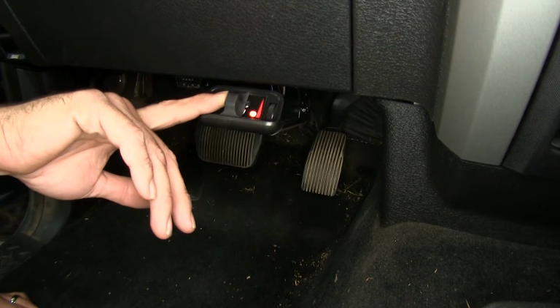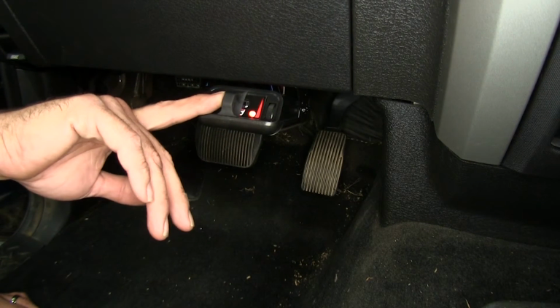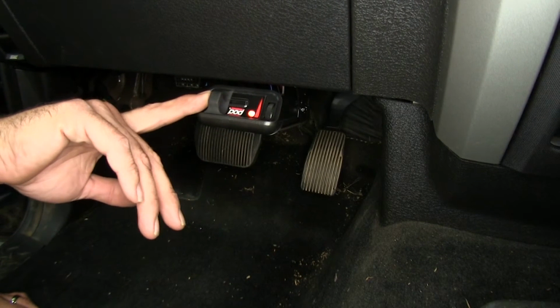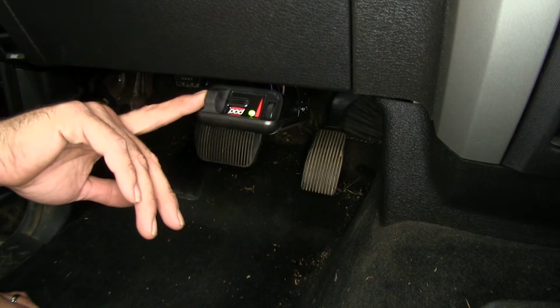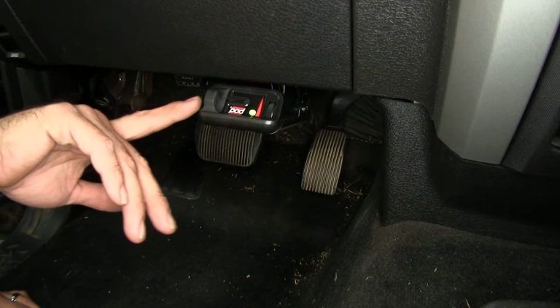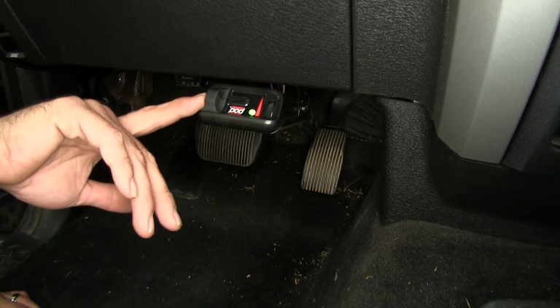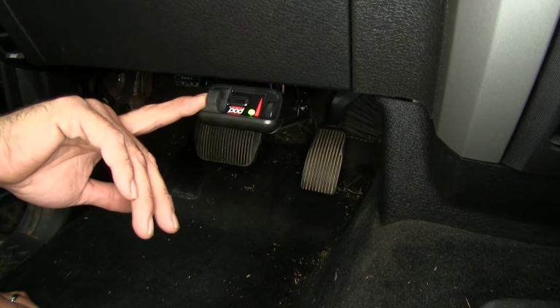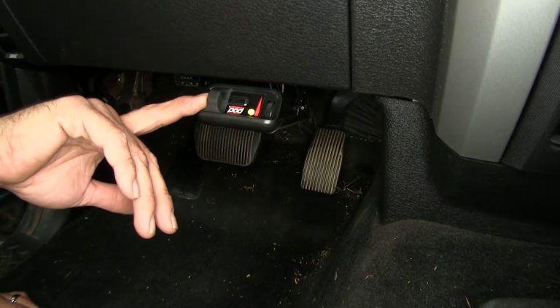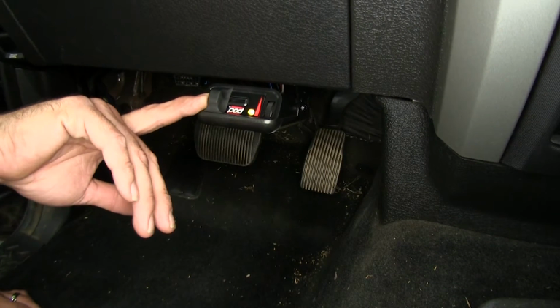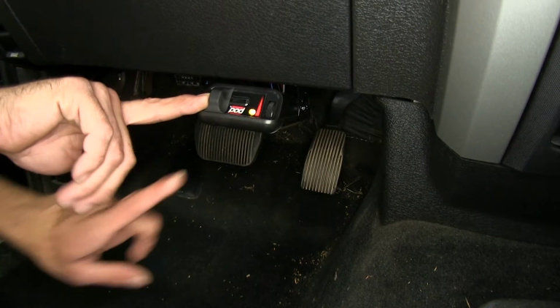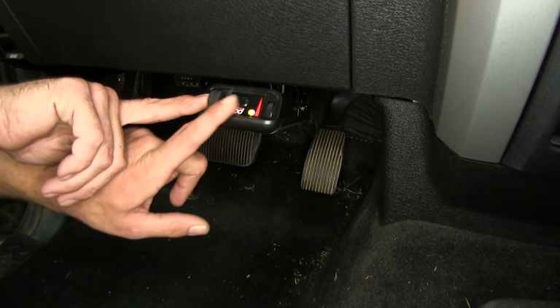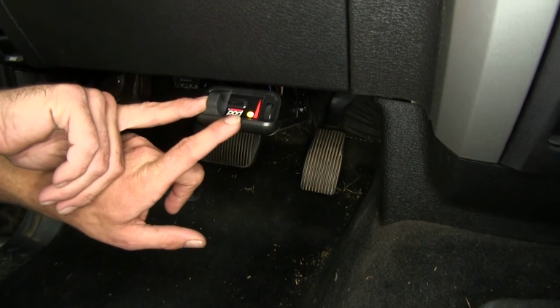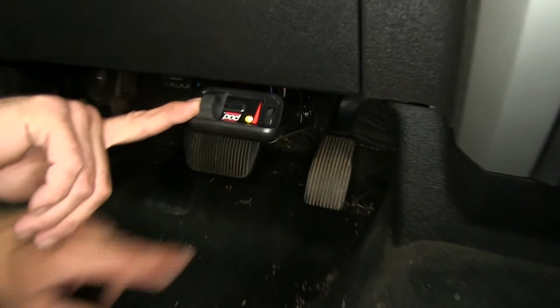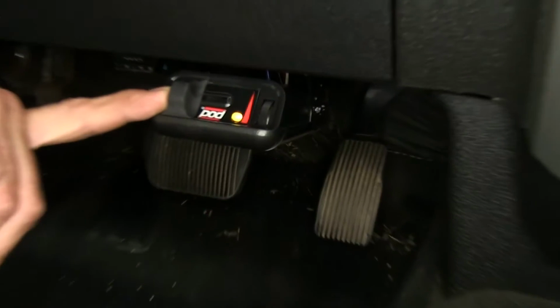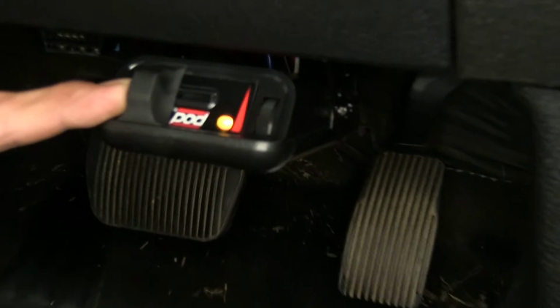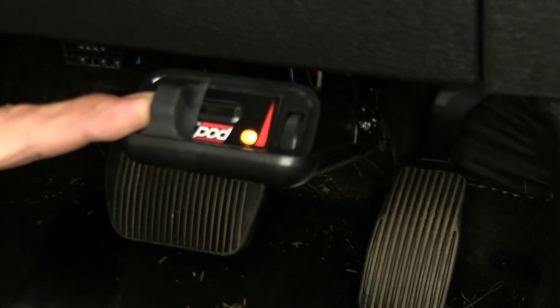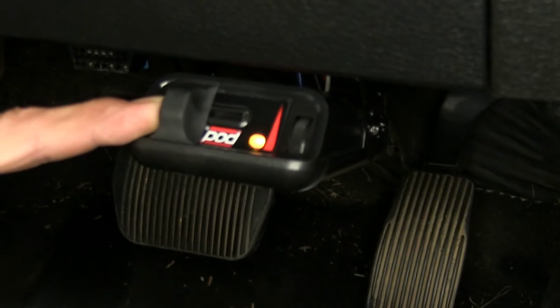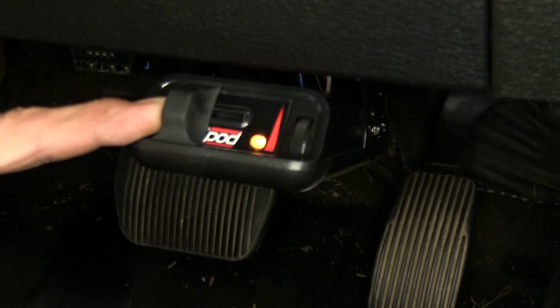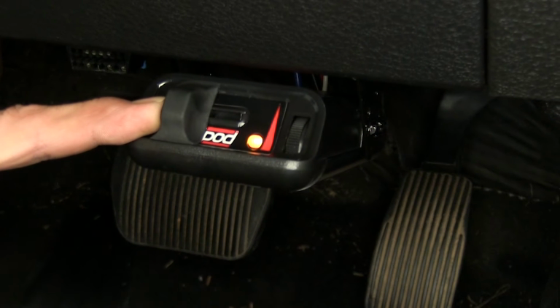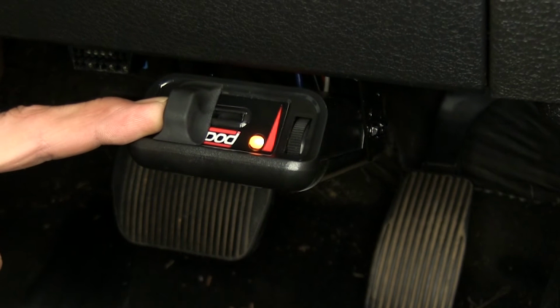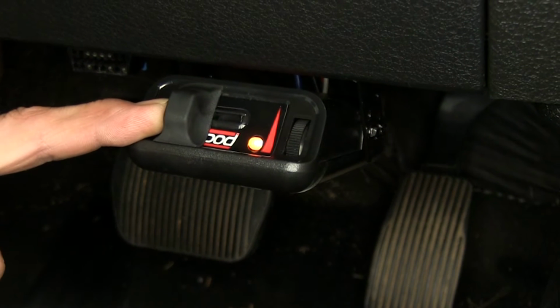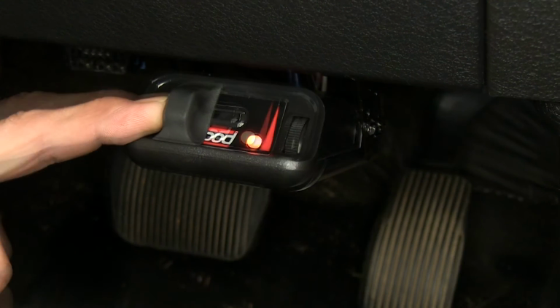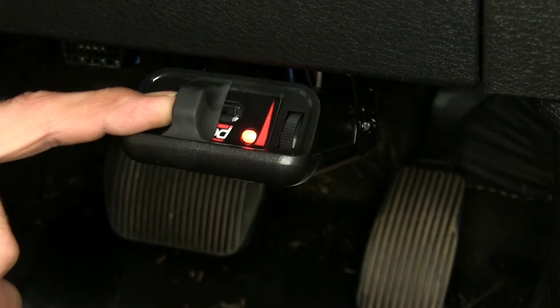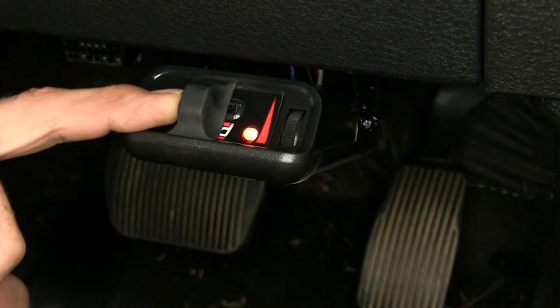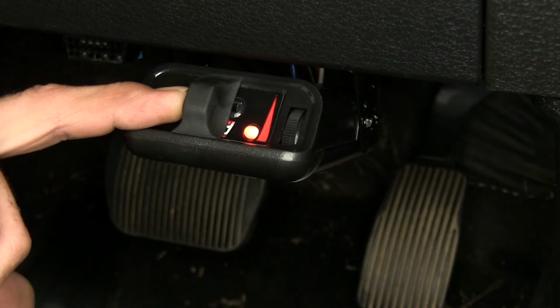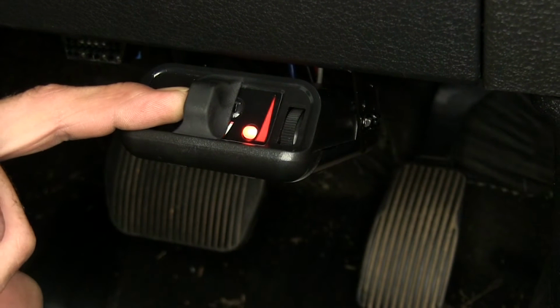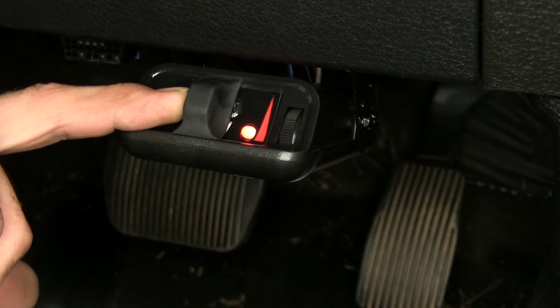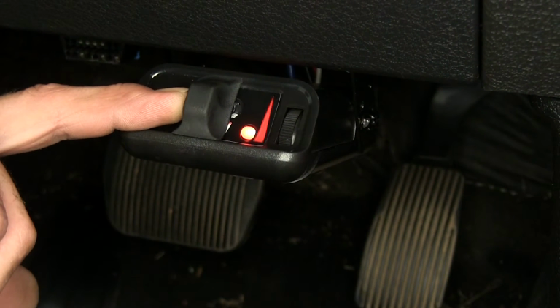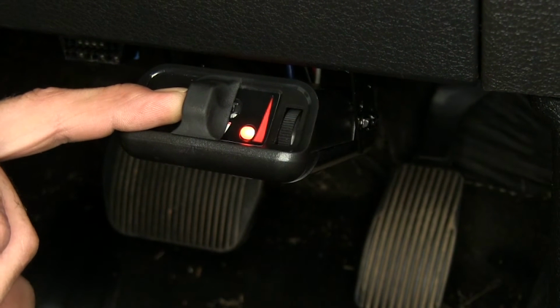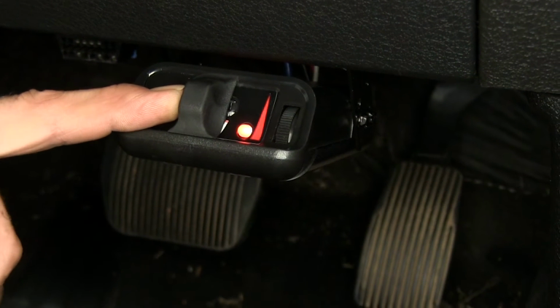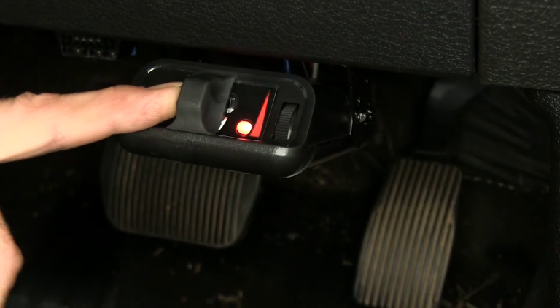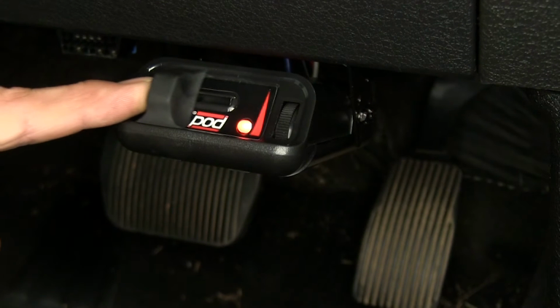As we slide our manual override lever, we're gradually going to increase the amount of braking power going to our trailer. The darker red the light turns, the more power is going to our trailer.